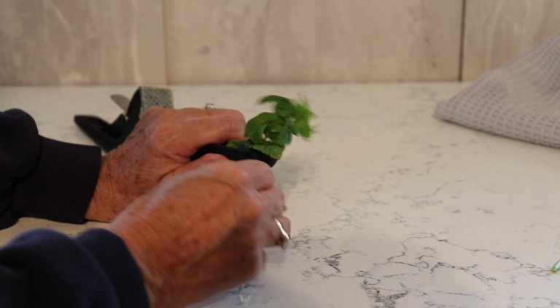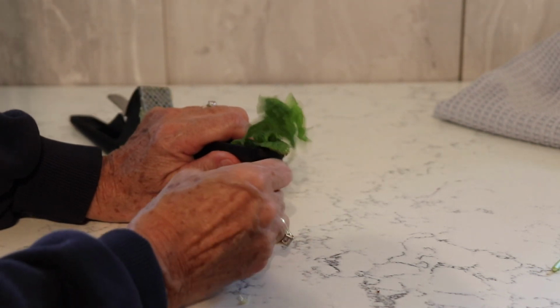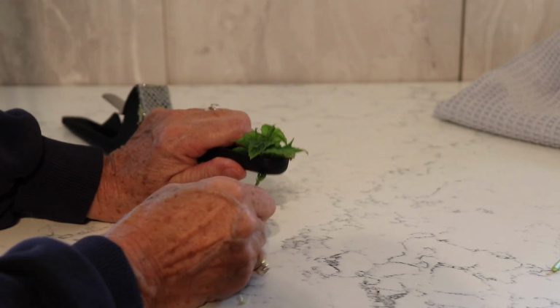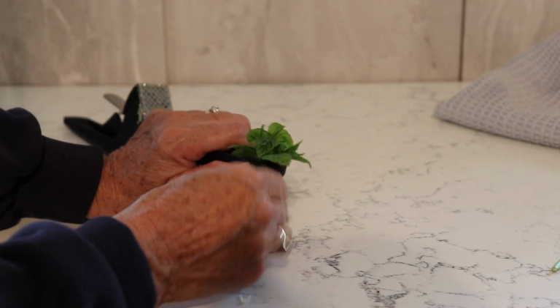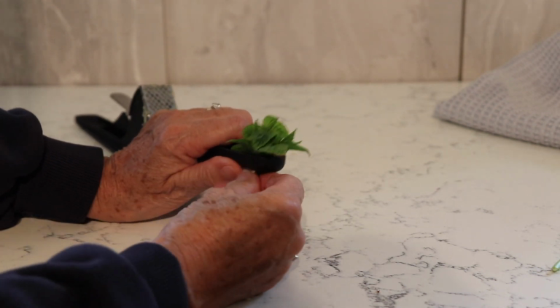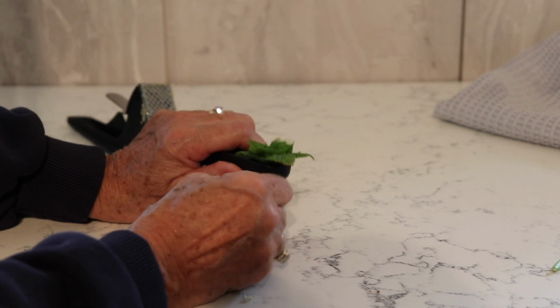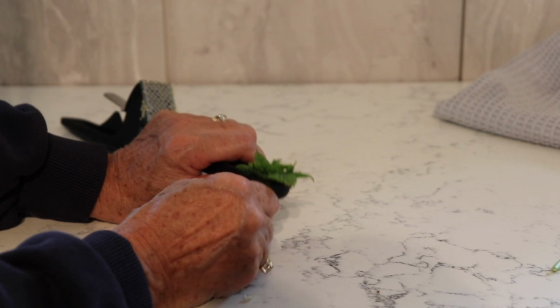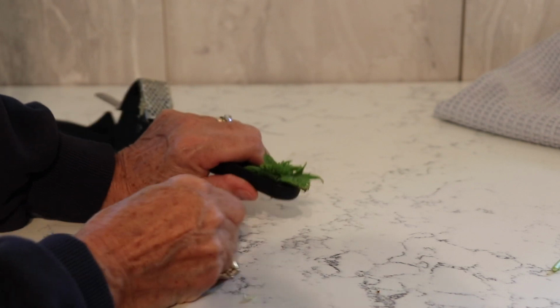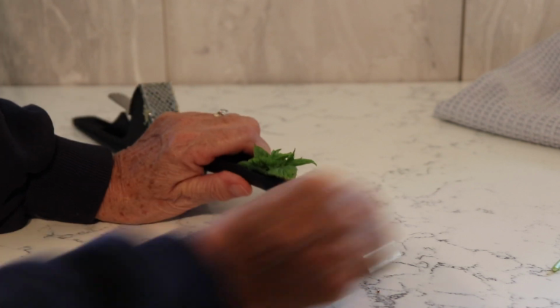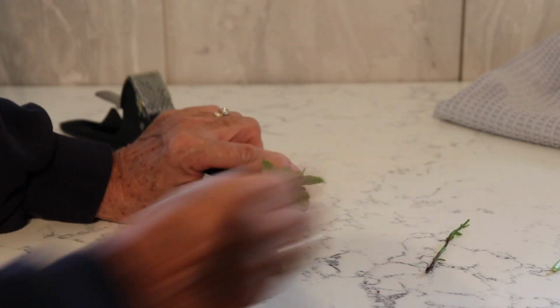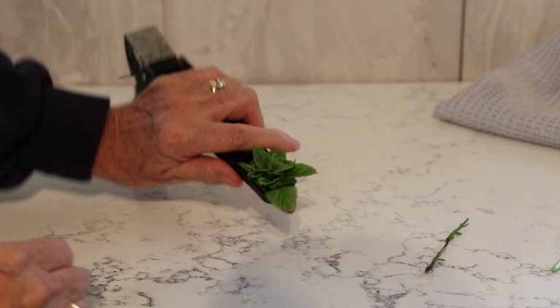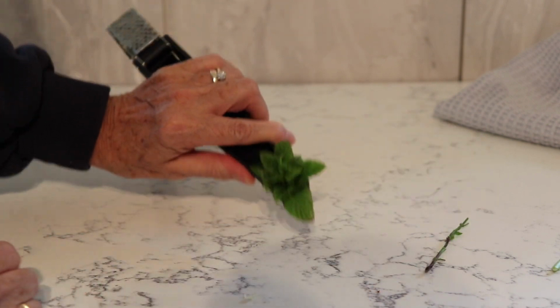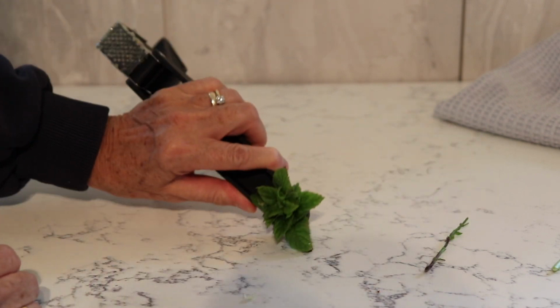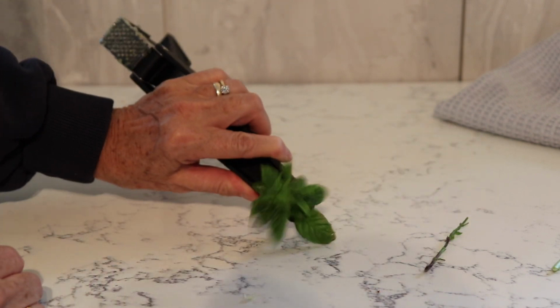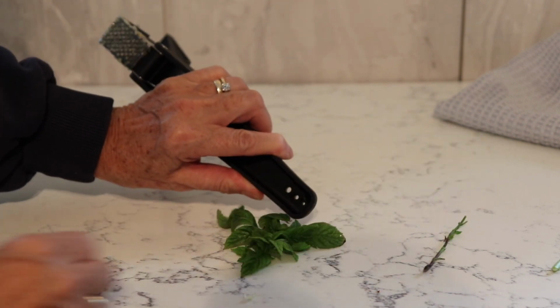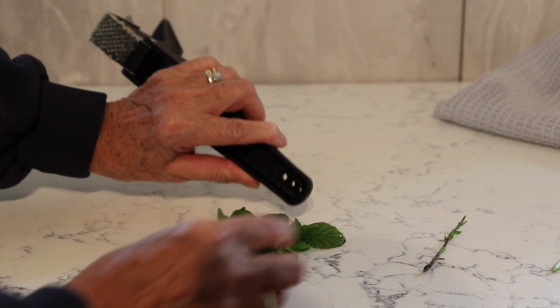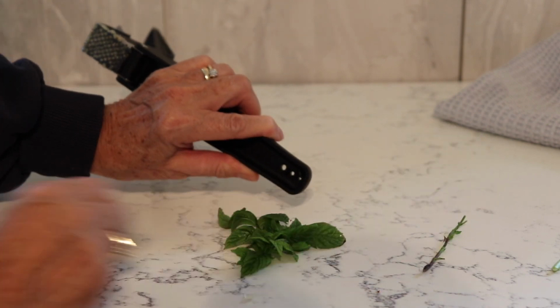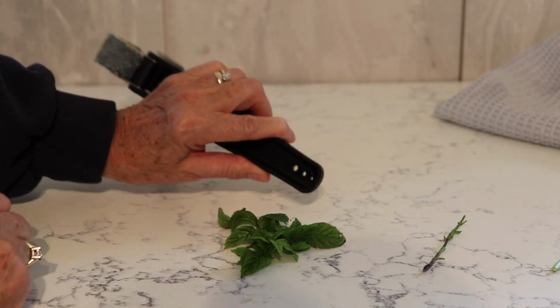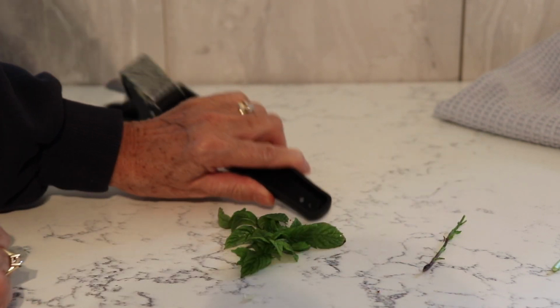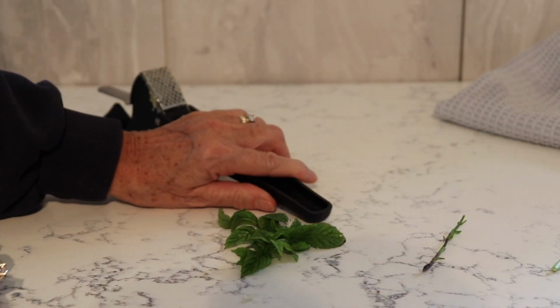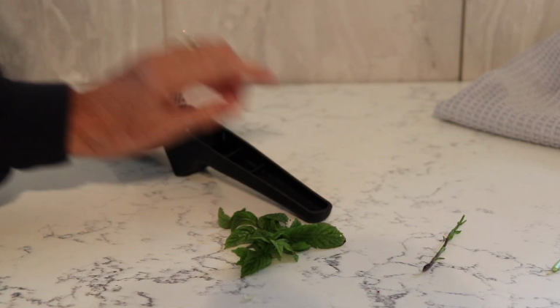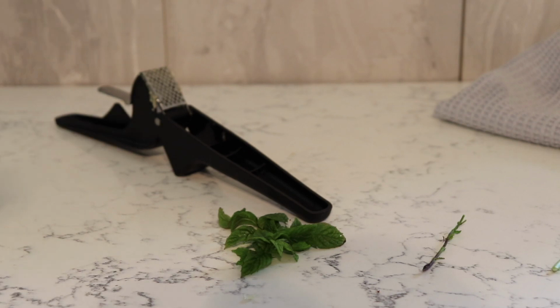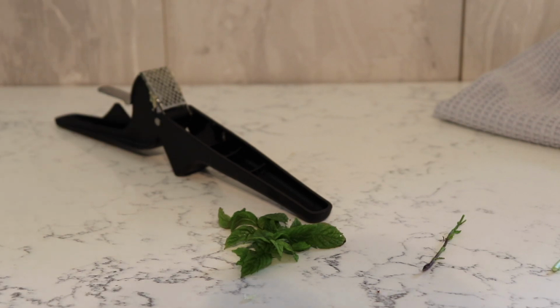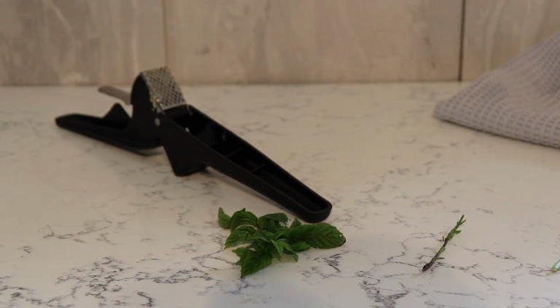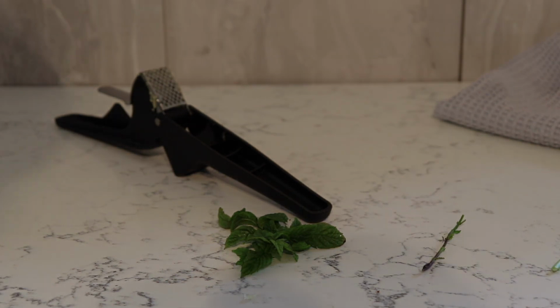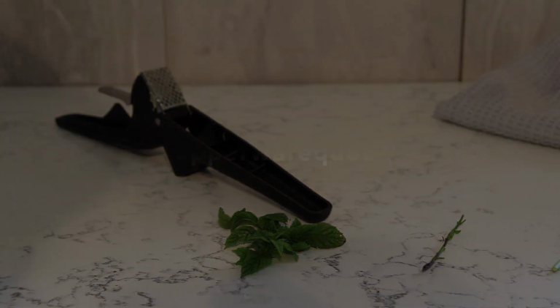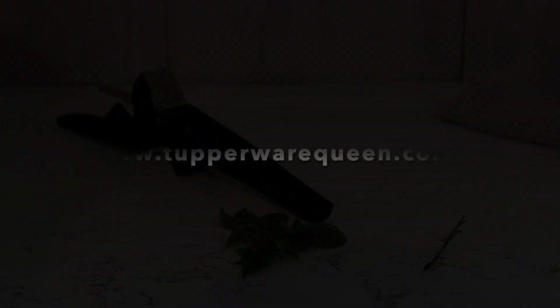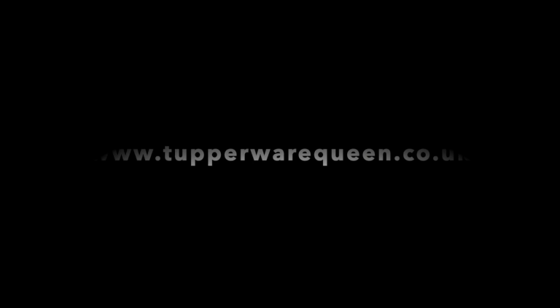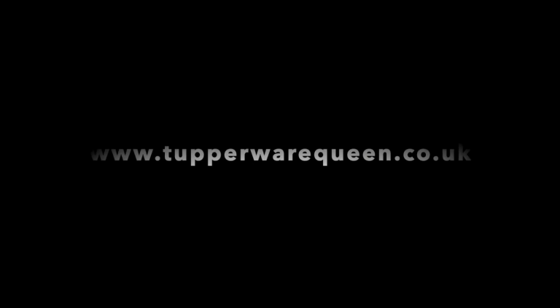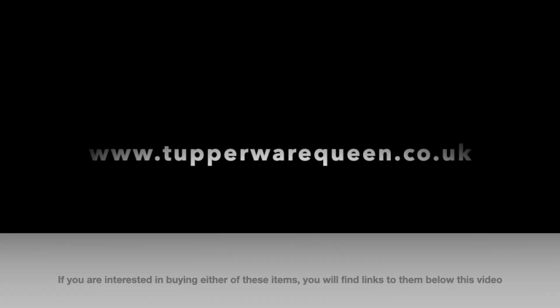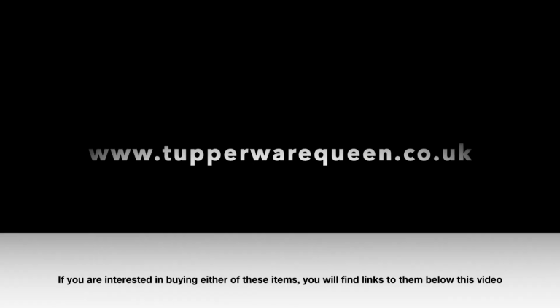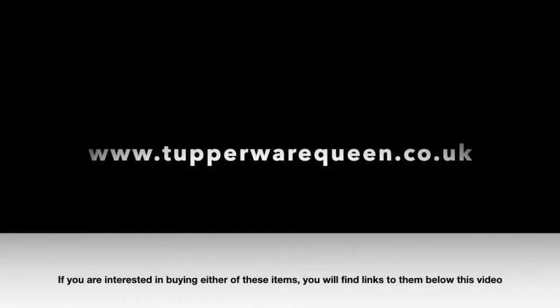In the bottom right hand corner you'll also see a red subscribe button. If you click on this you'll be notified when I bring out new videos telling you about all the new products.